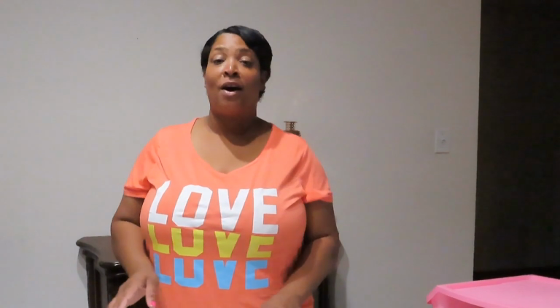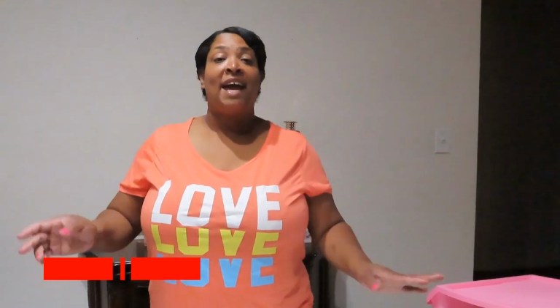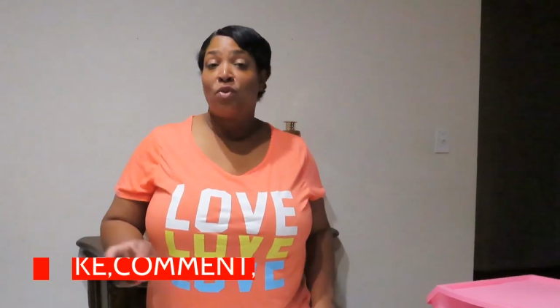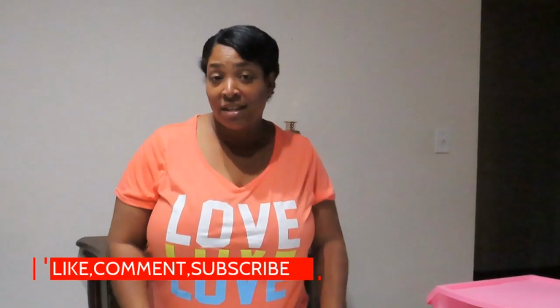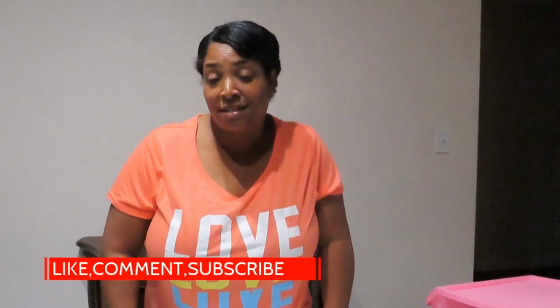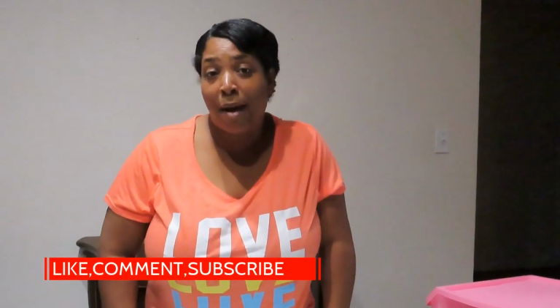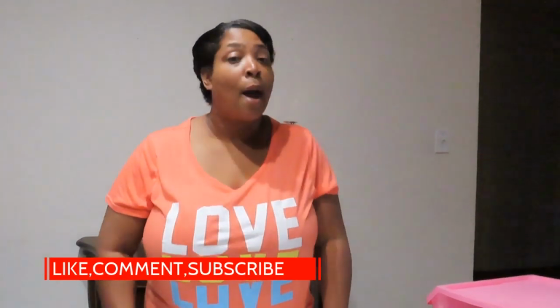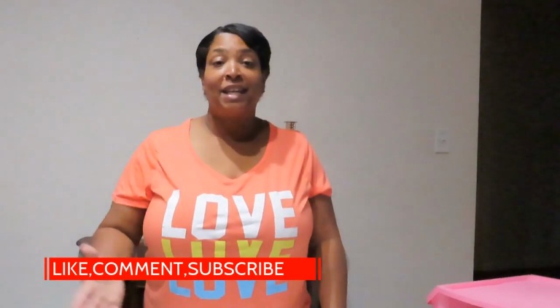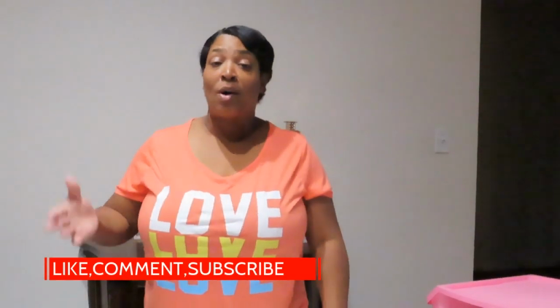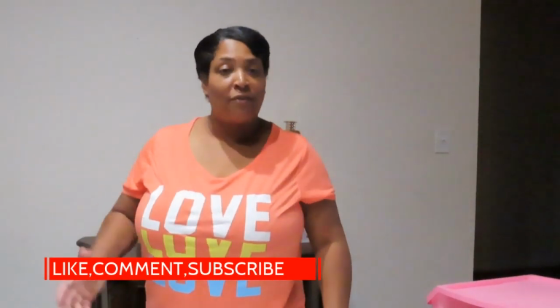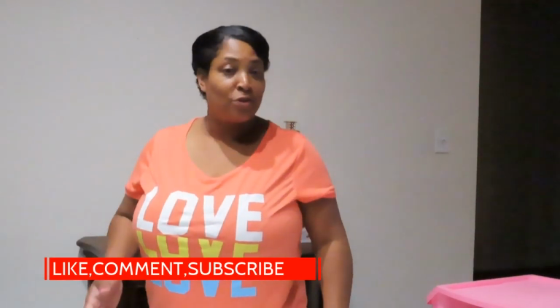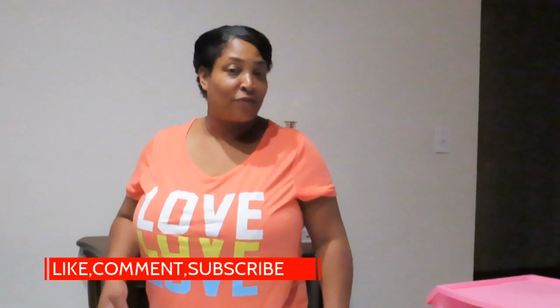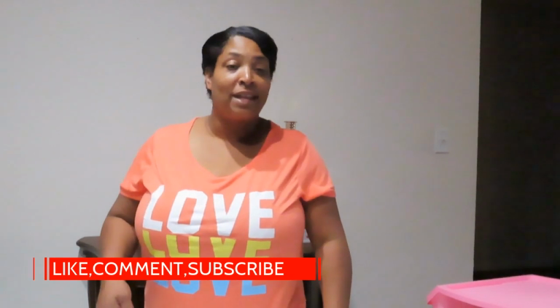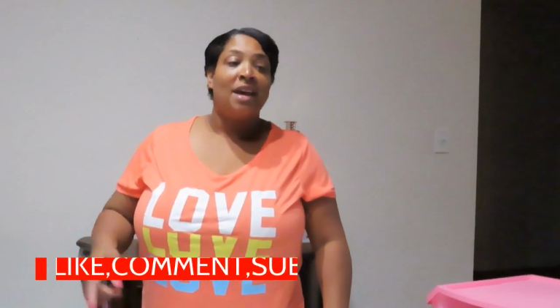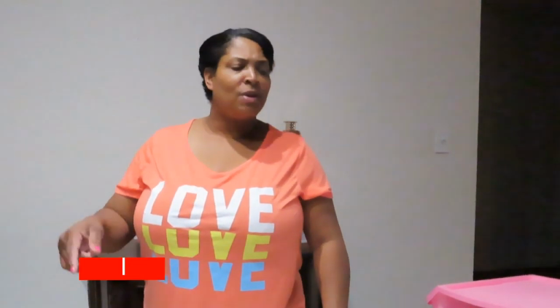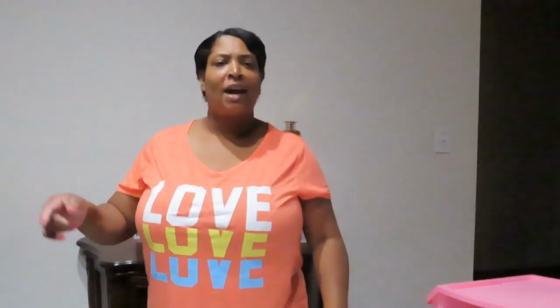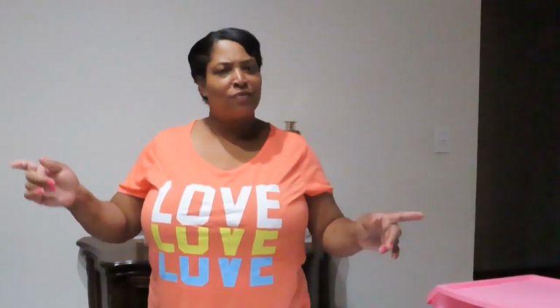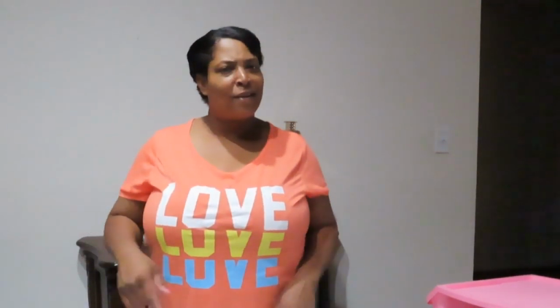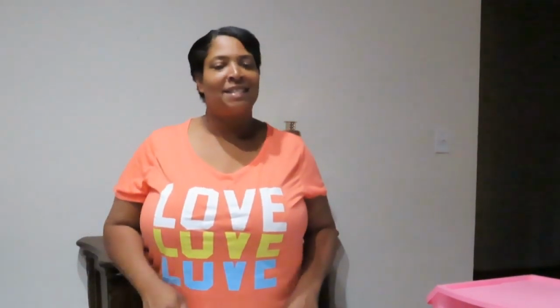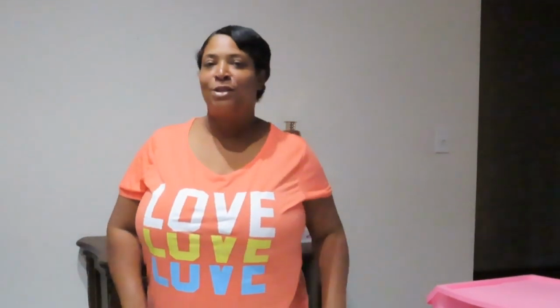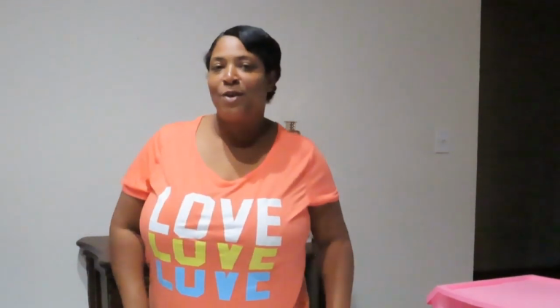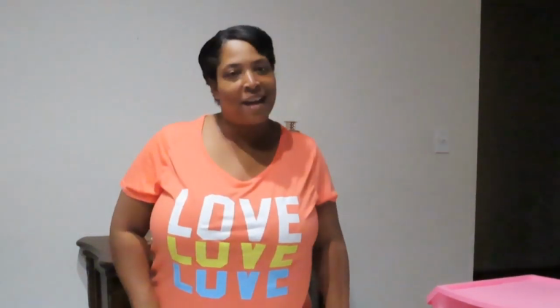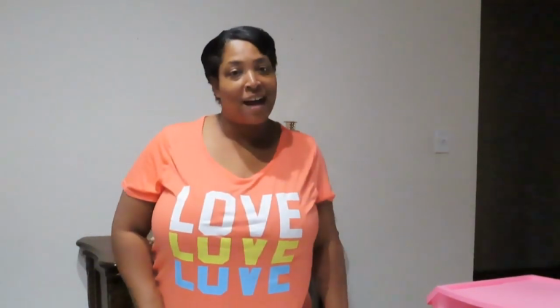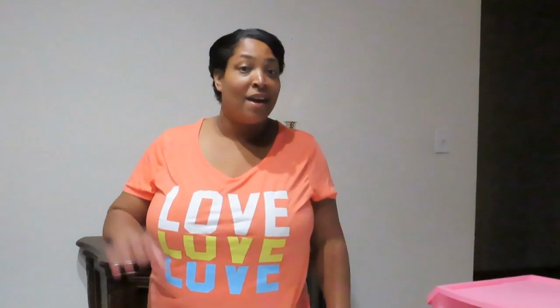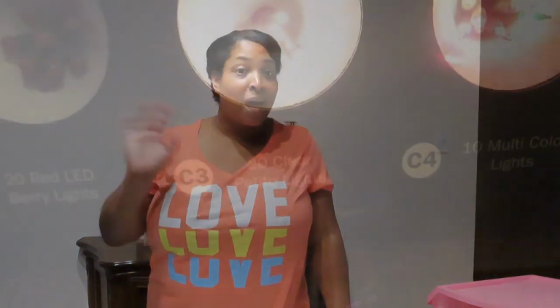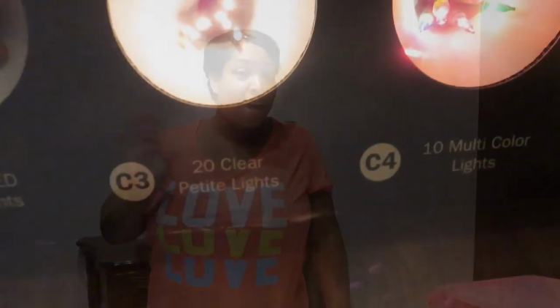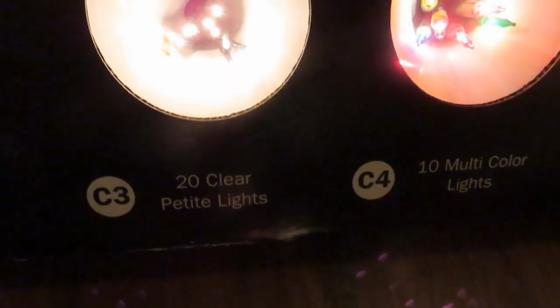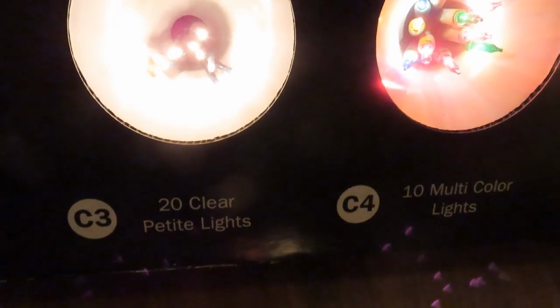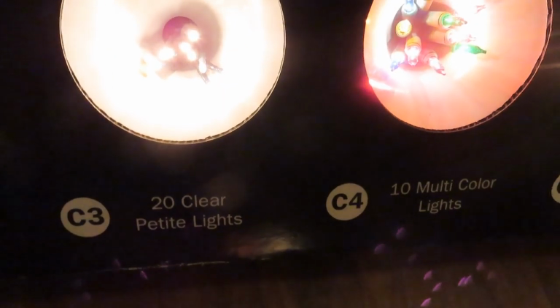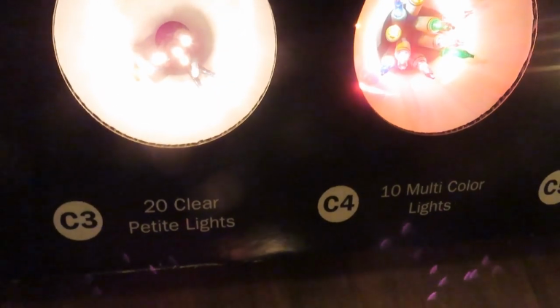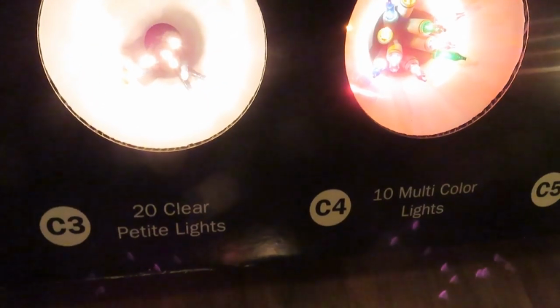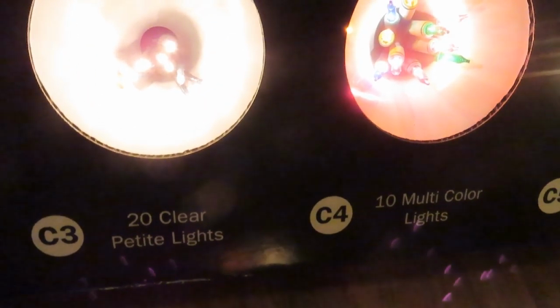Anyway, that was my Michaels haul. If you haven't hit that subscribe button, please do — I would love for you to join this family. Hit me with a like on this video, and I'll see you on the next dive. Bye!